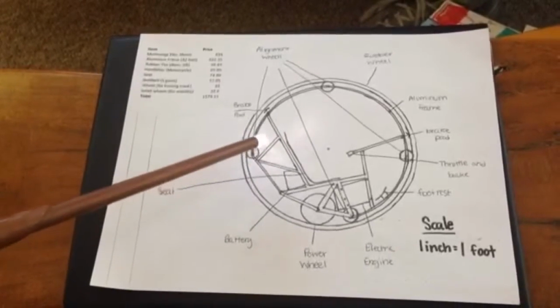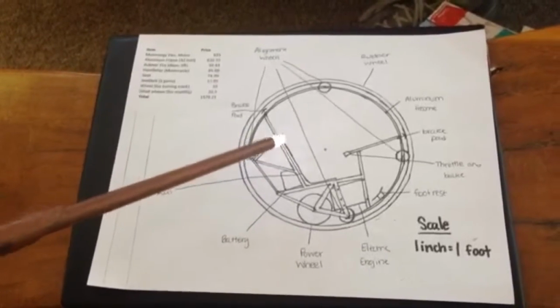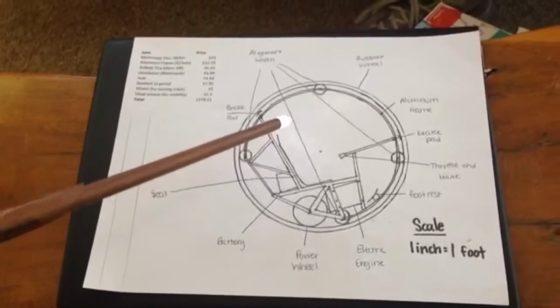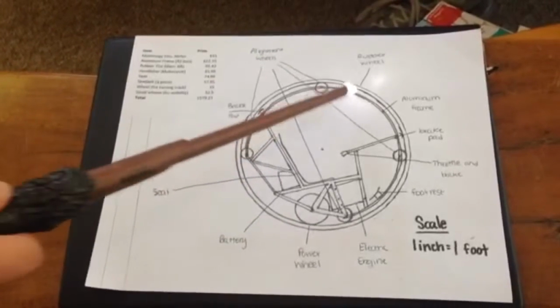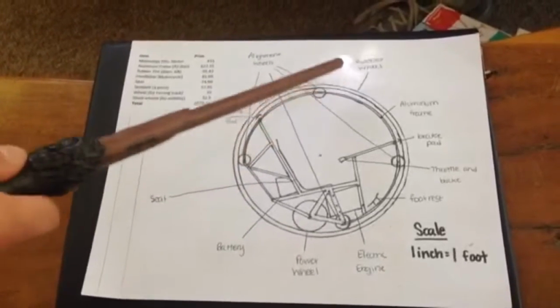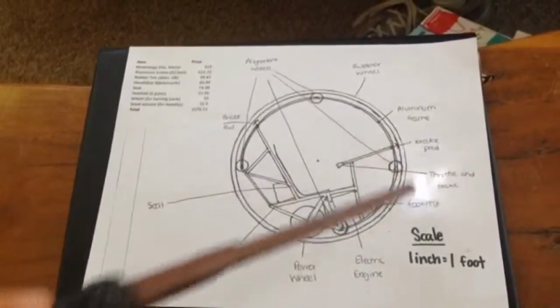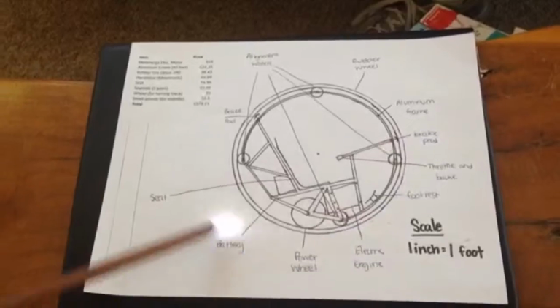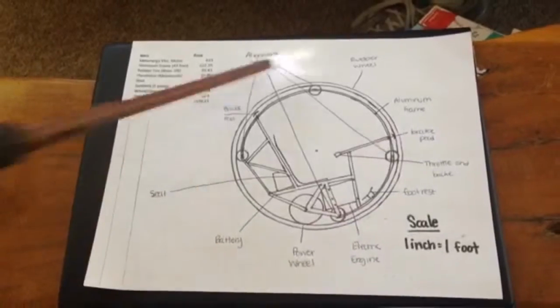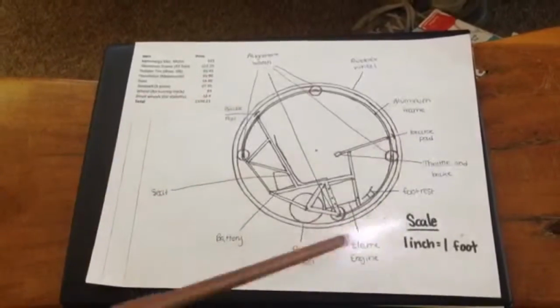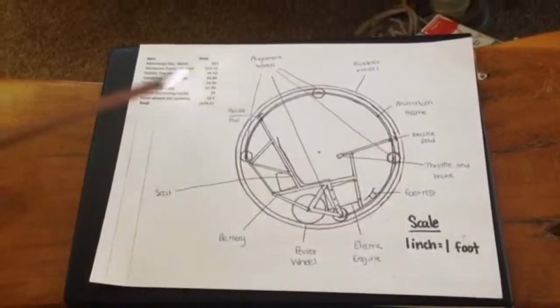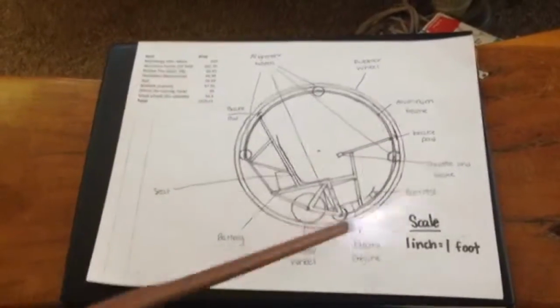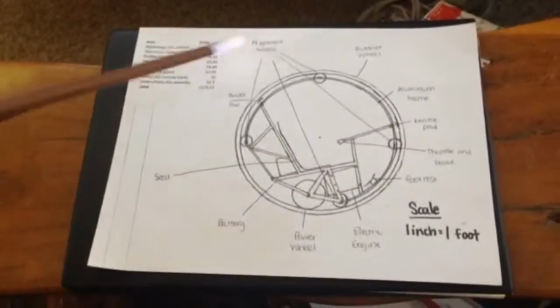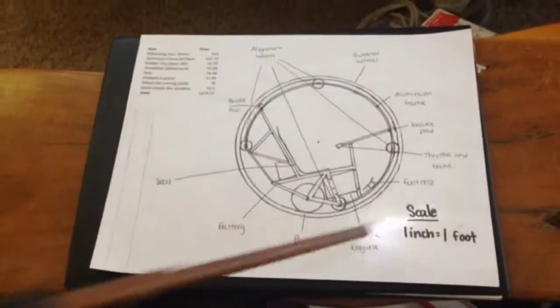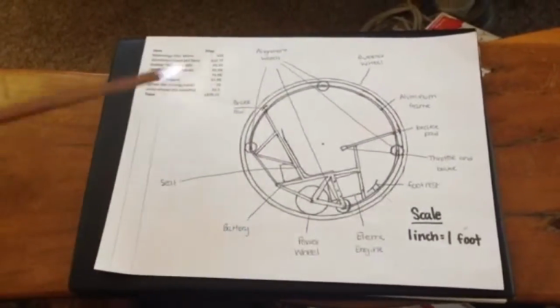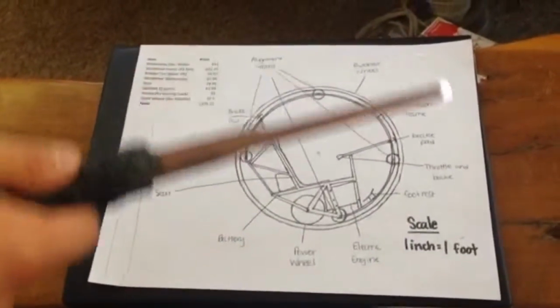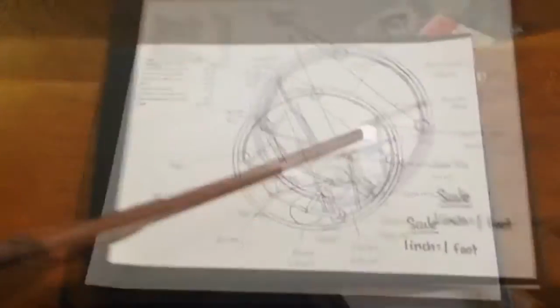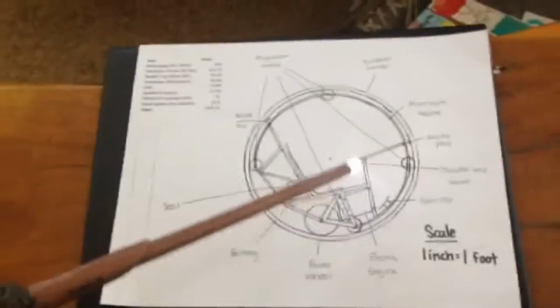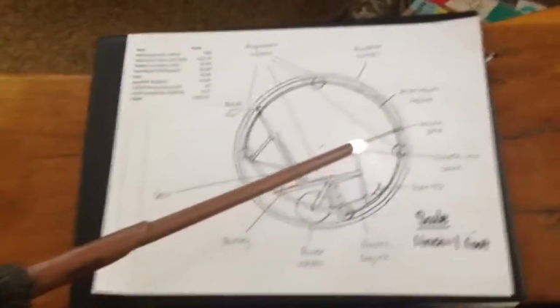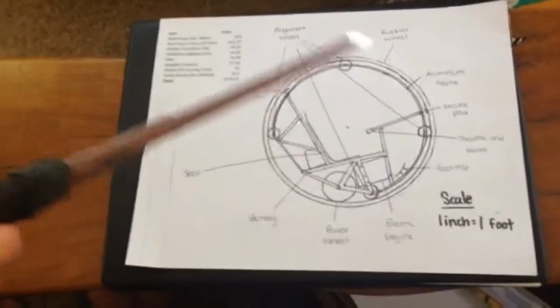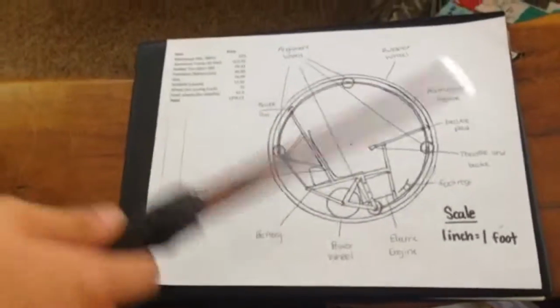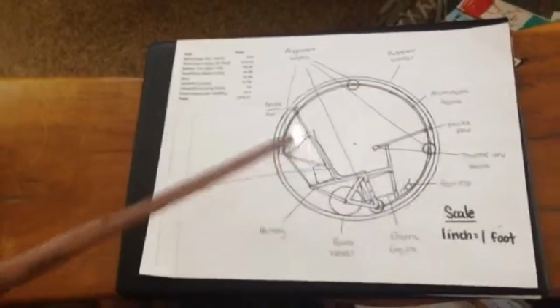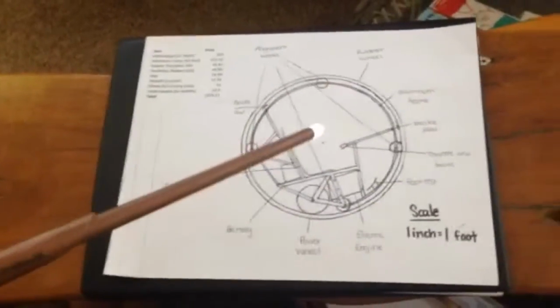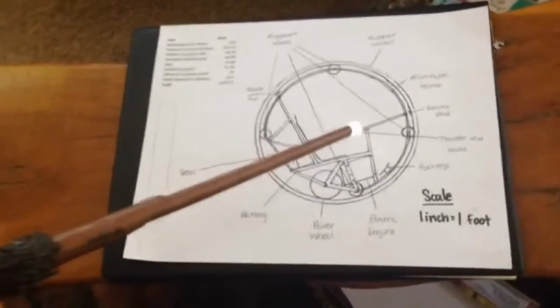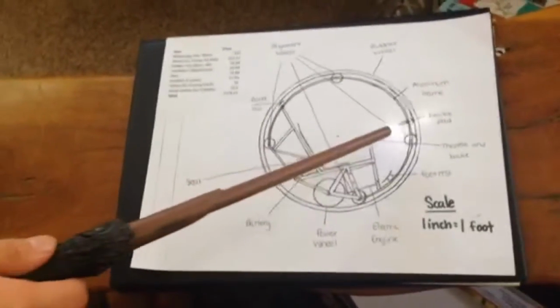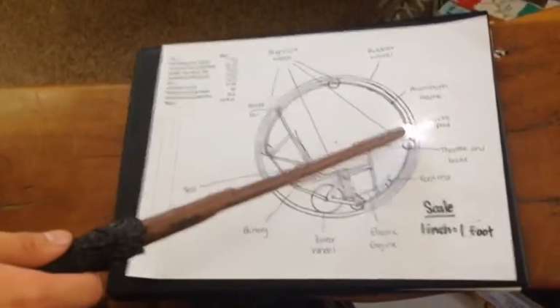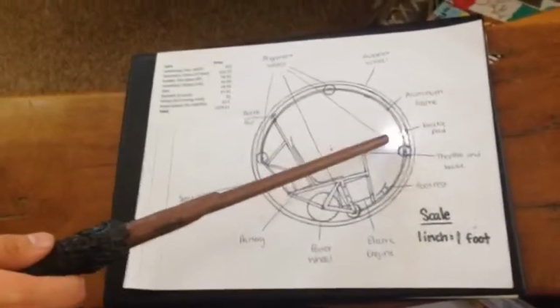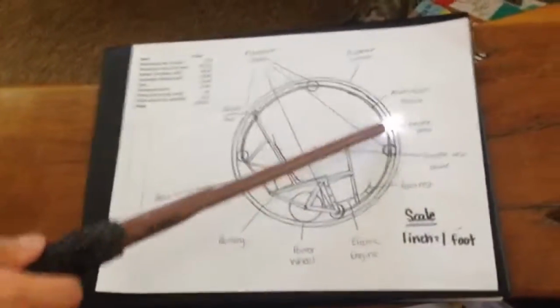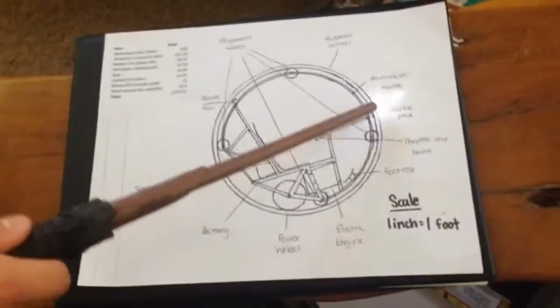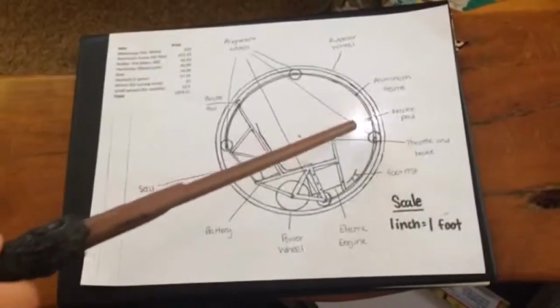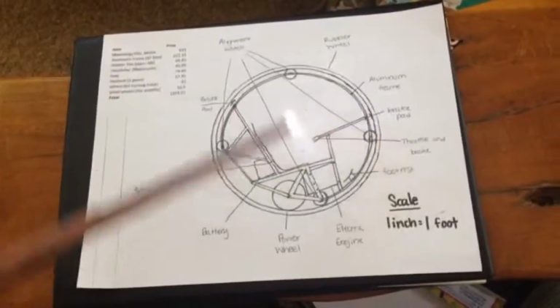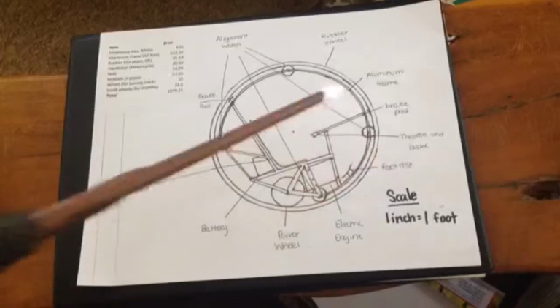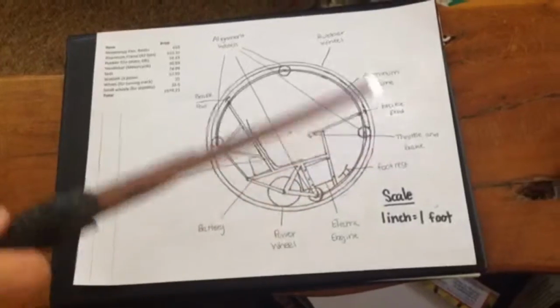We will have a tire outside the wheel. In addition to the rubber tire, there are also rubber brake pads which will be located right here, which will stop the wheel gradually.